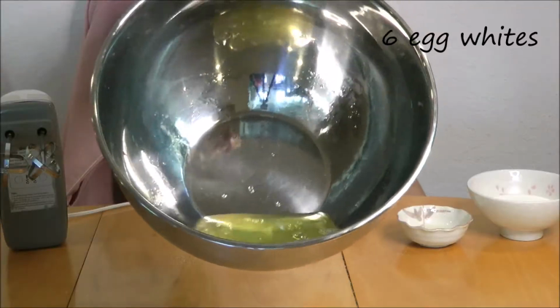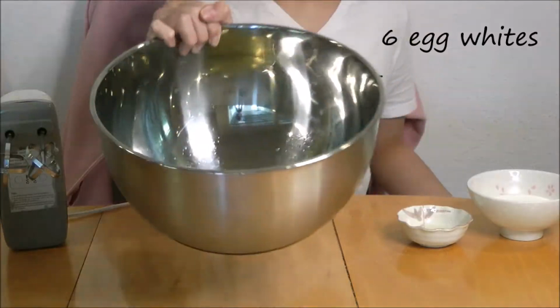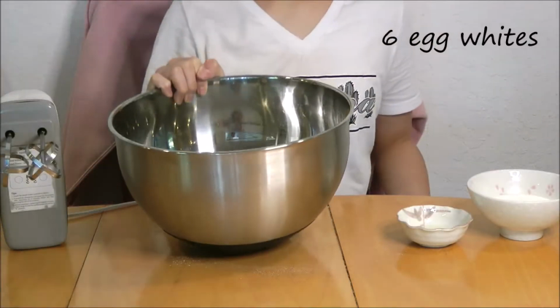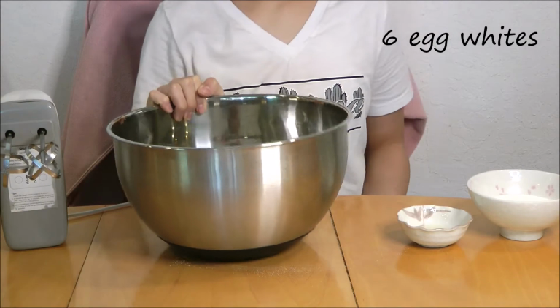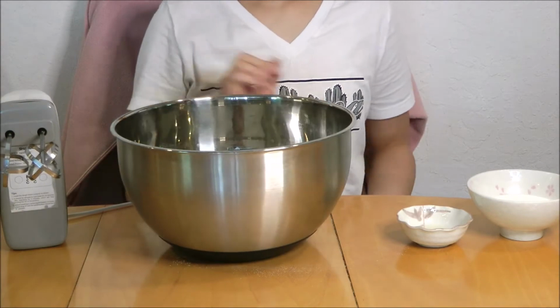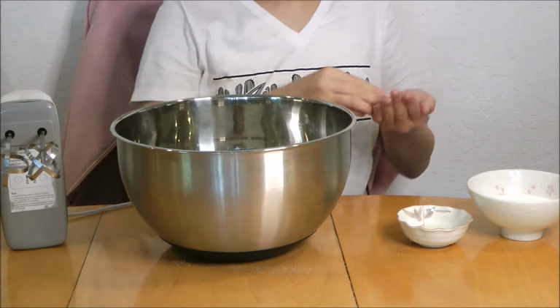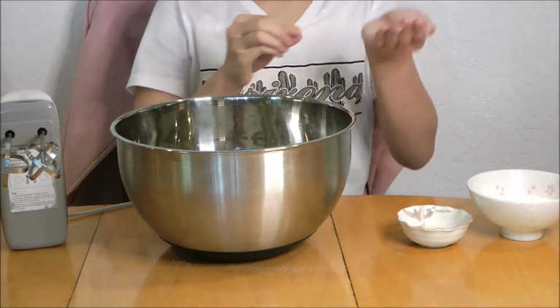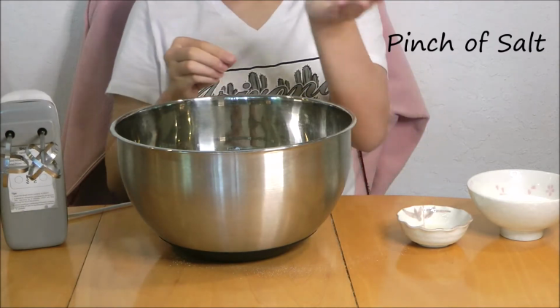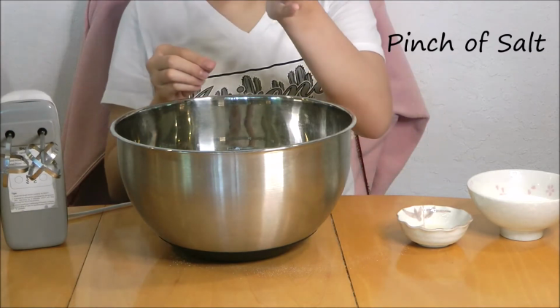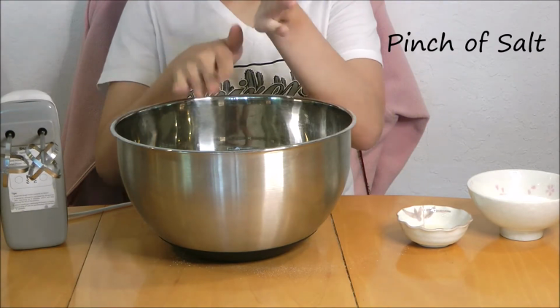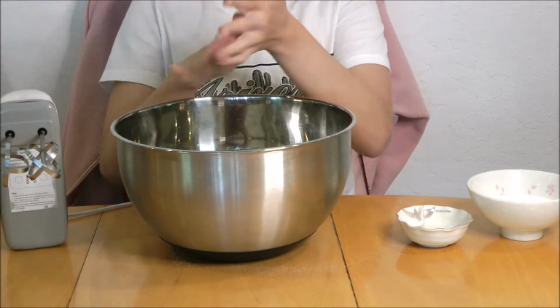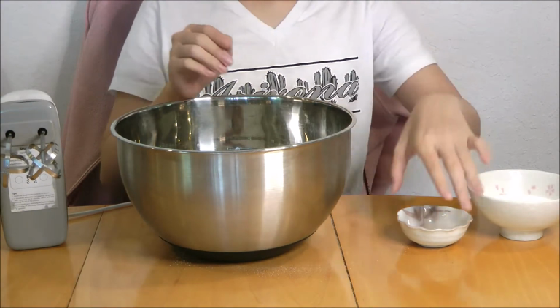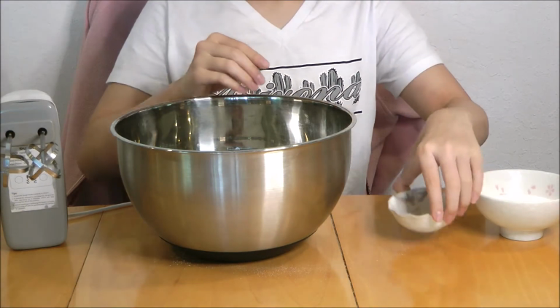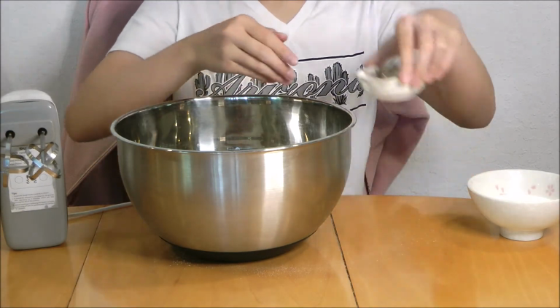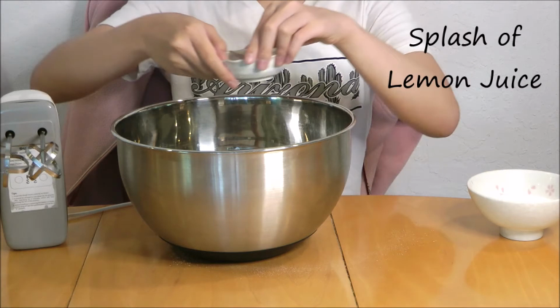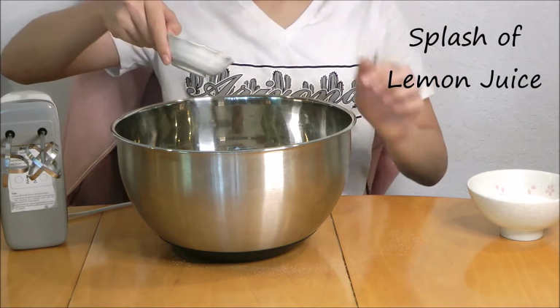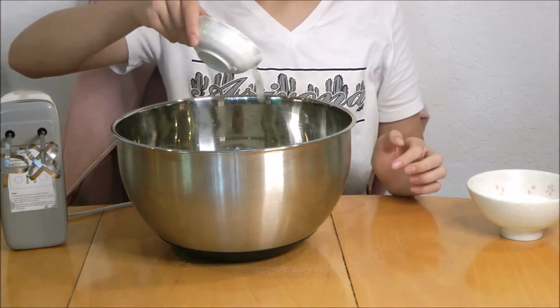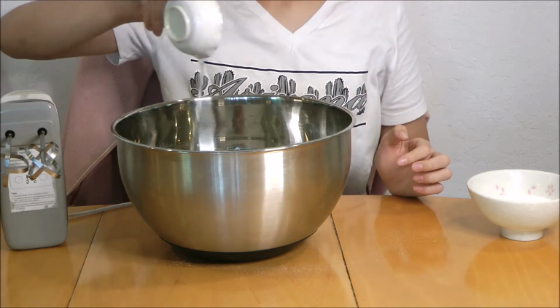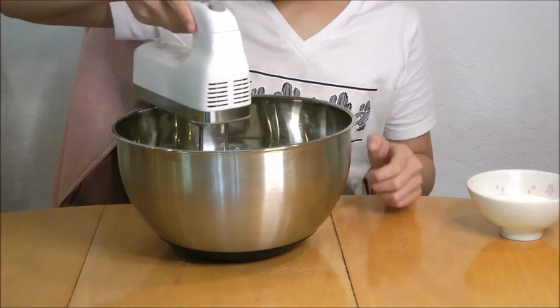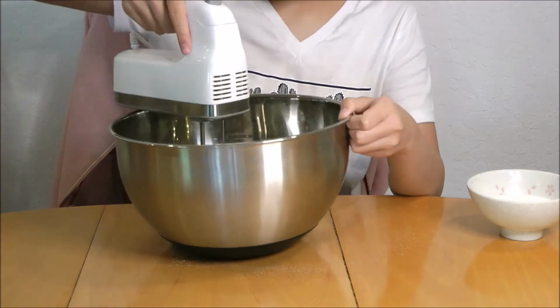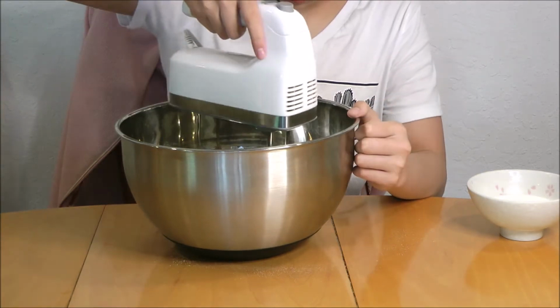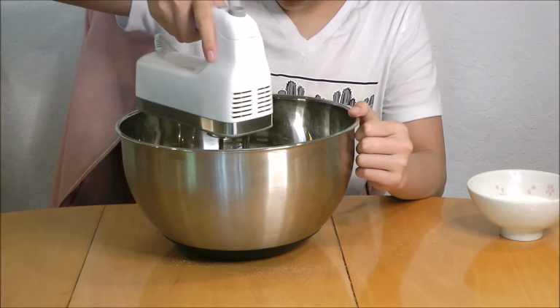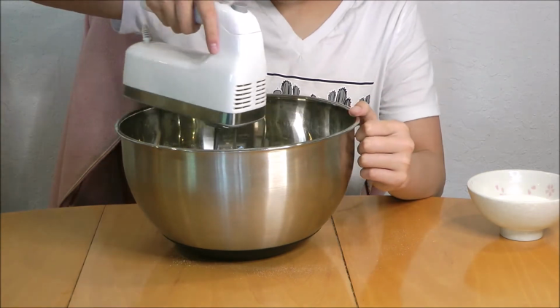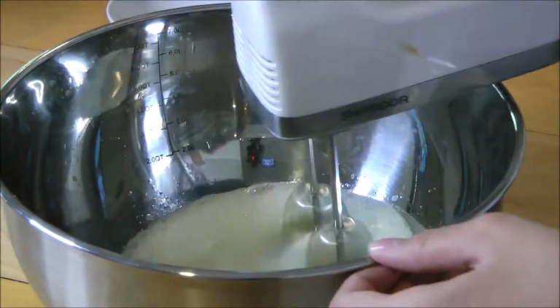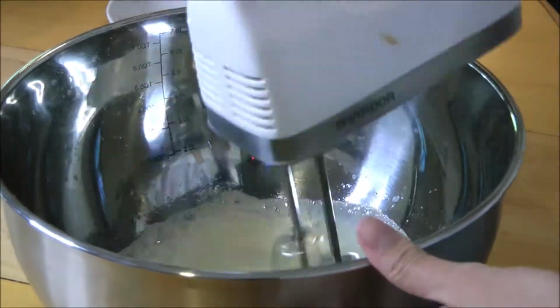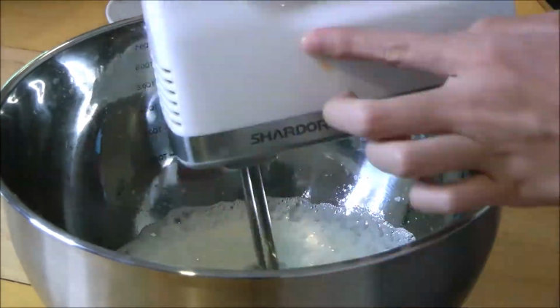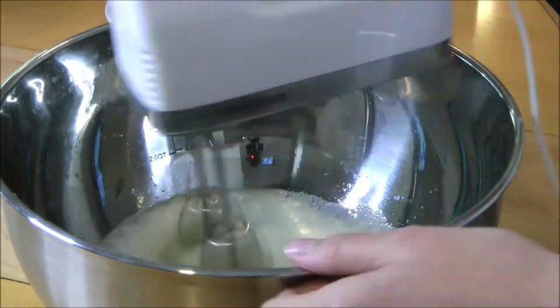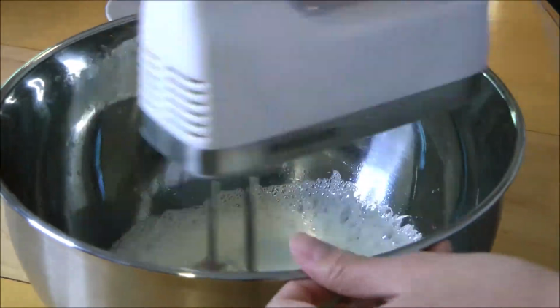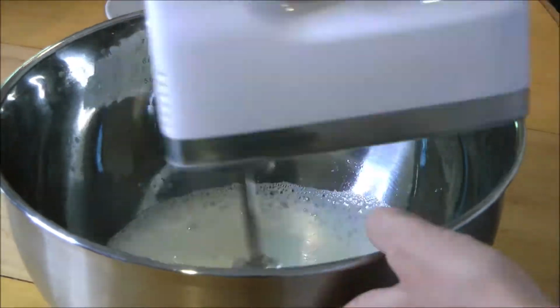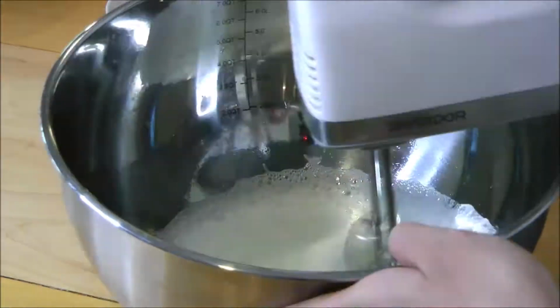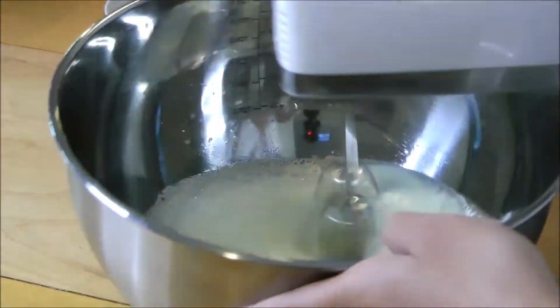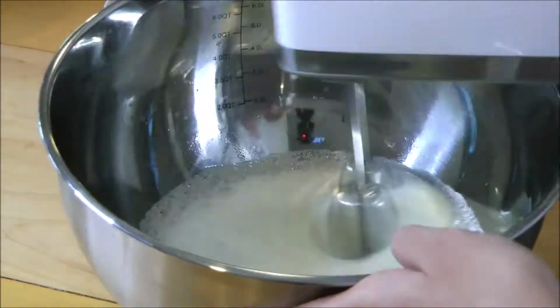In another bowl, I have 6 egg whites, a pinch of salt, and a splash of lemon juice. Now beat your egg whites together with a hand mixer or a stand mixer.